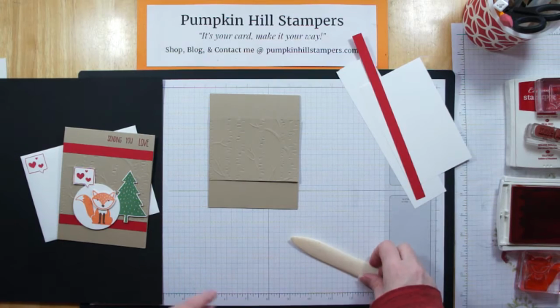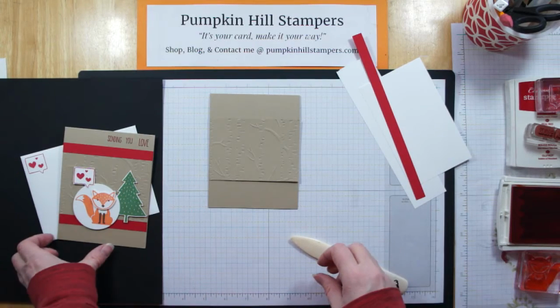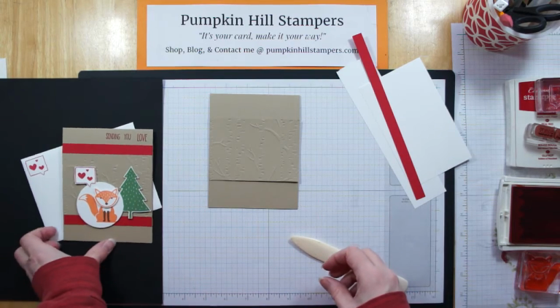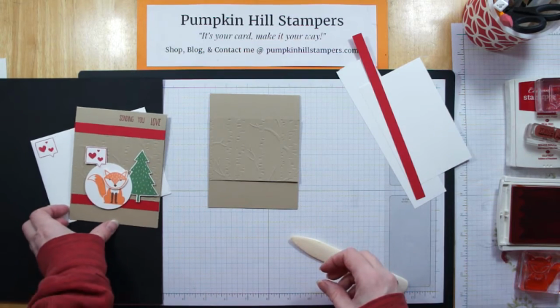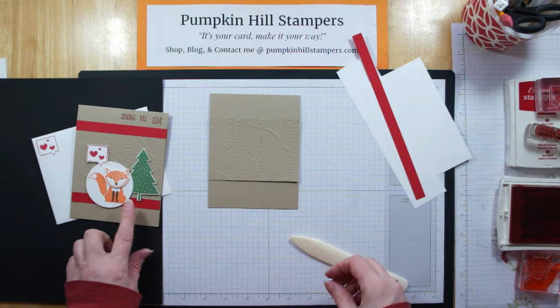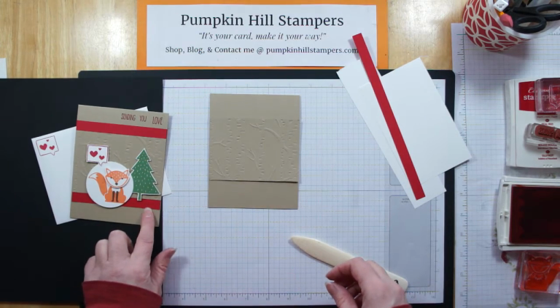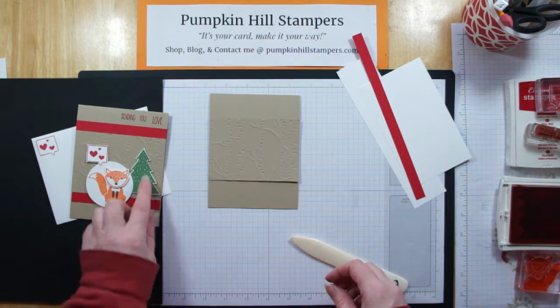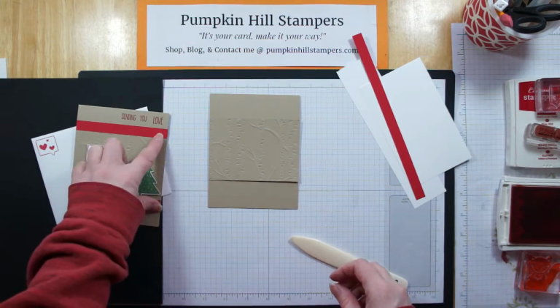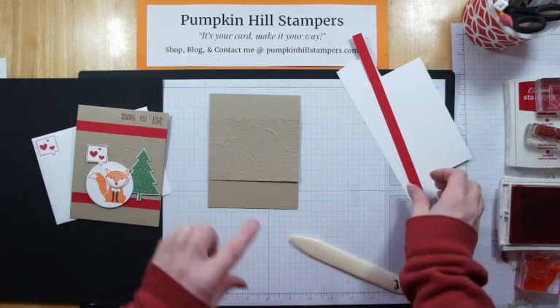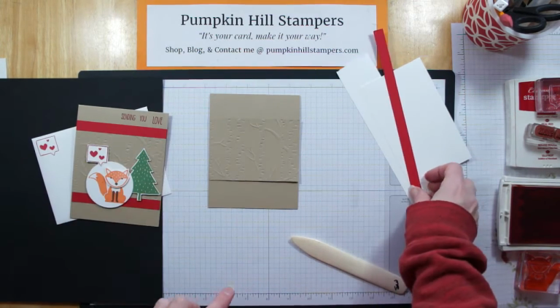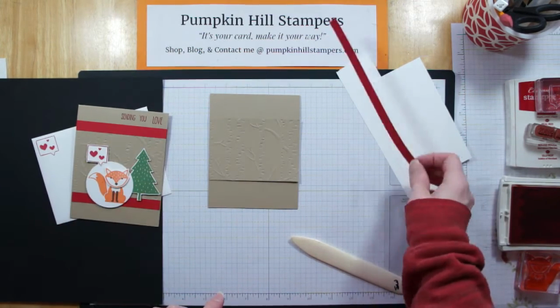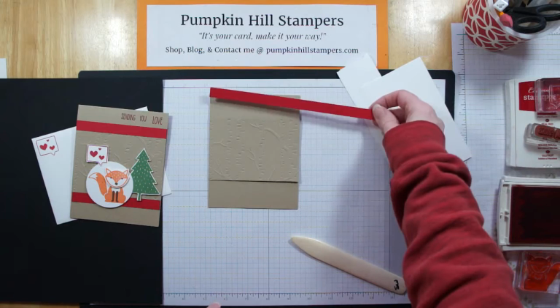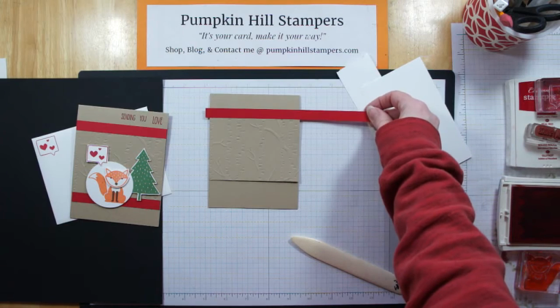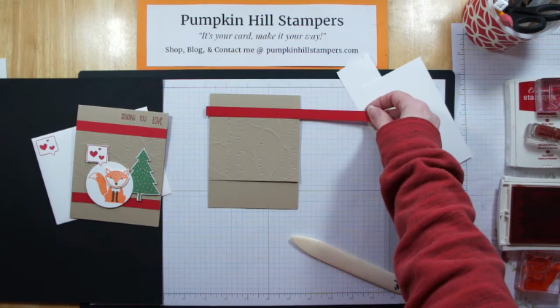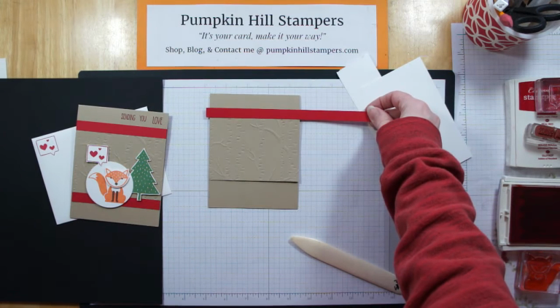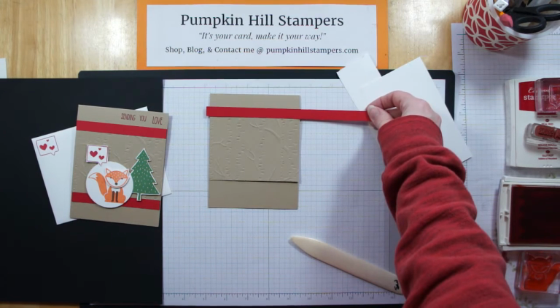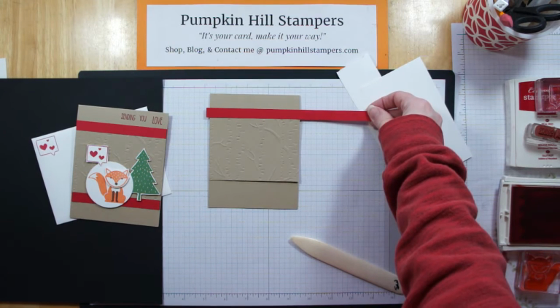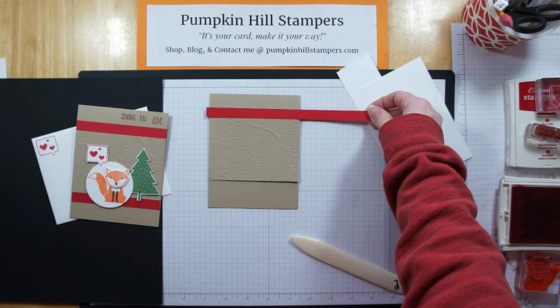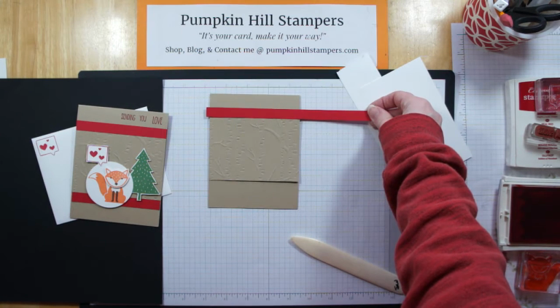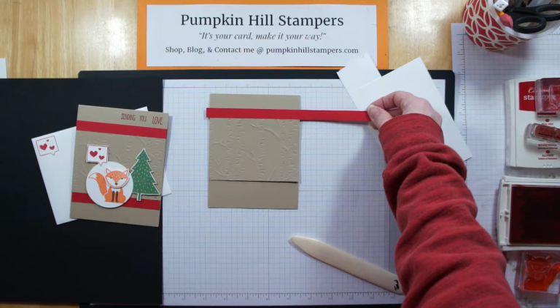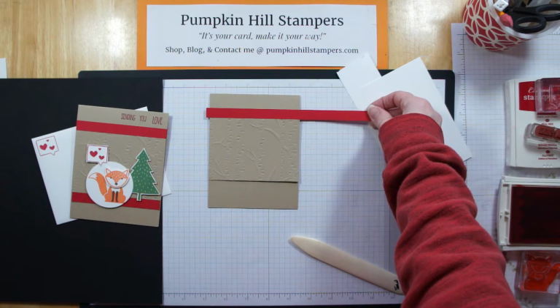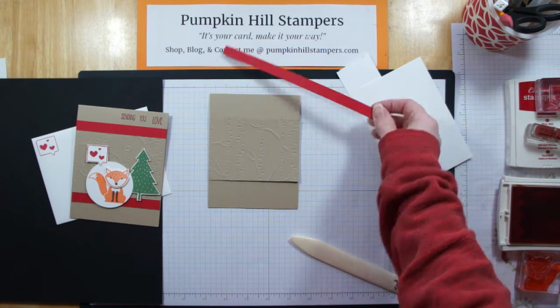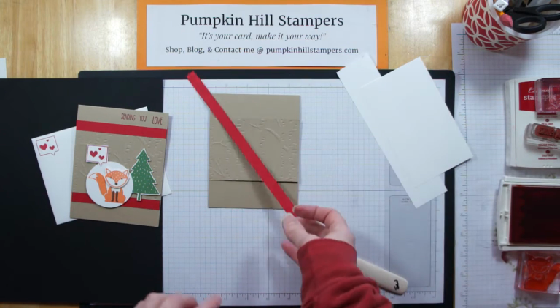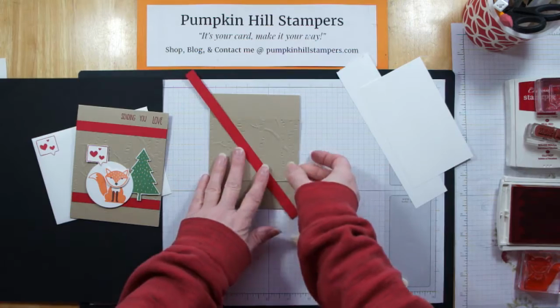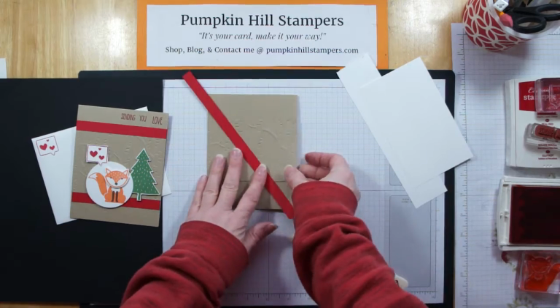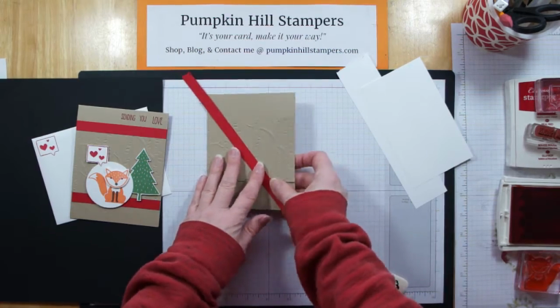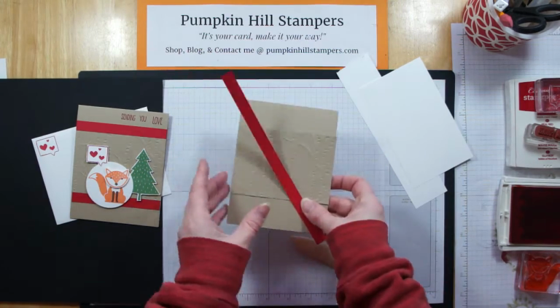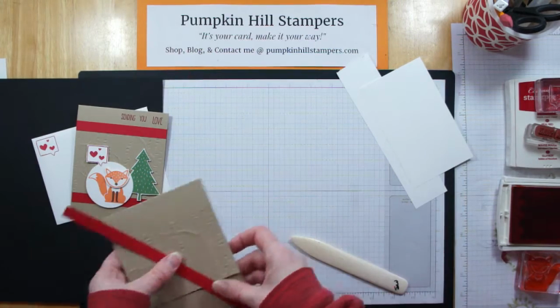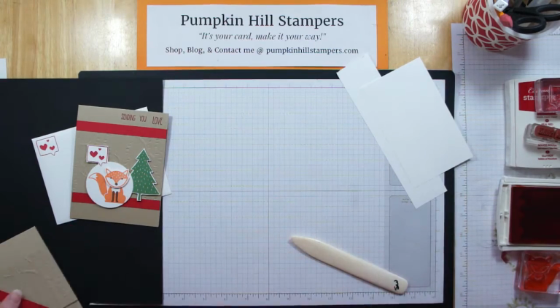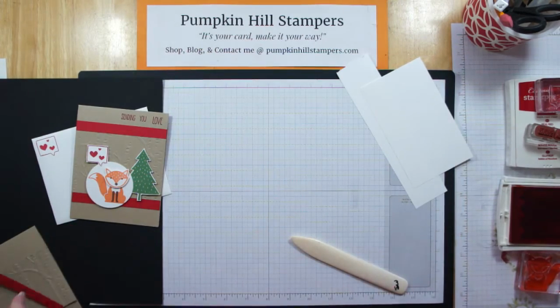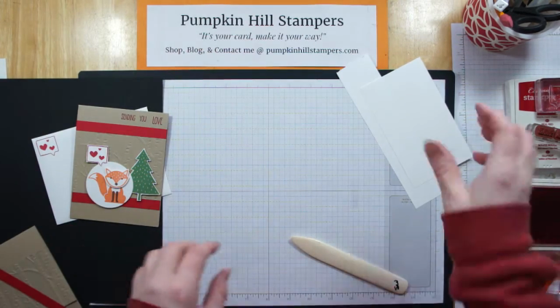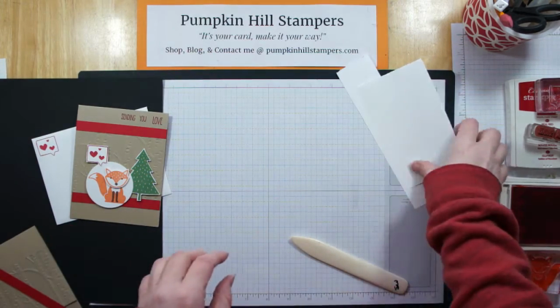As you can see, I've accented my card with red — I have this scrap of half-inch red that we're going to use on there. But in the meantime we need to do some stamping, so let's get that done.